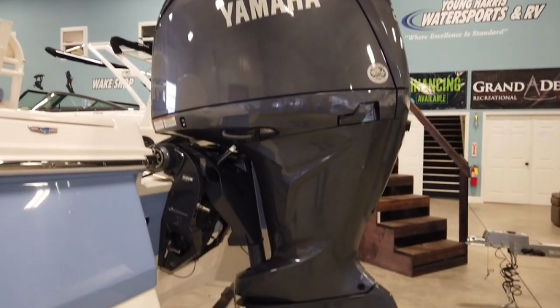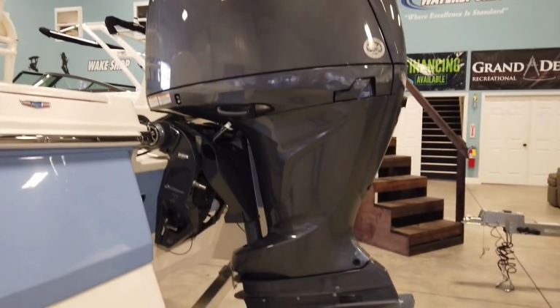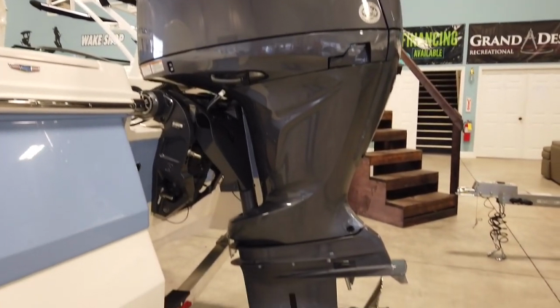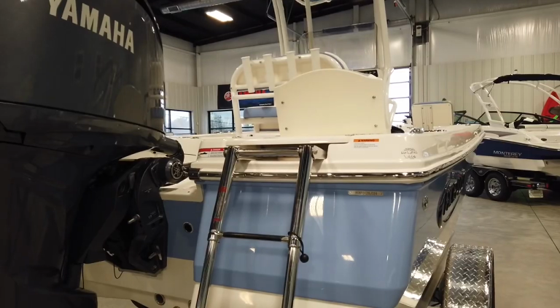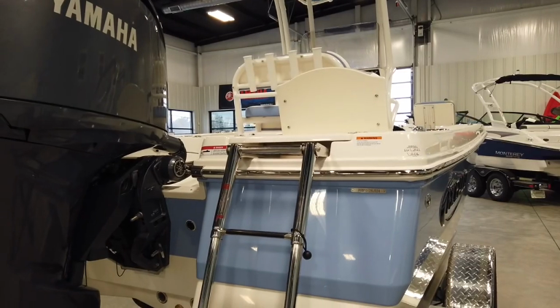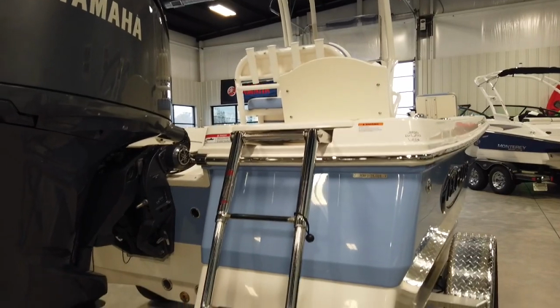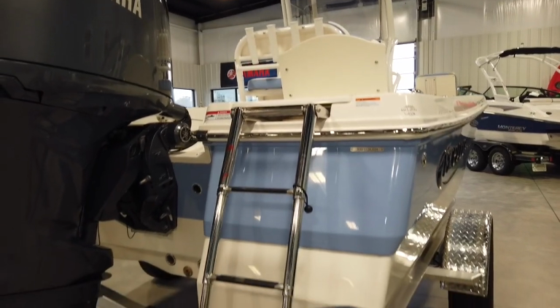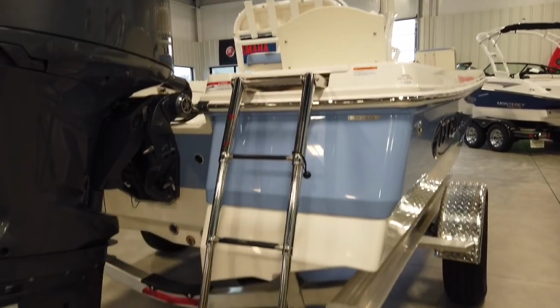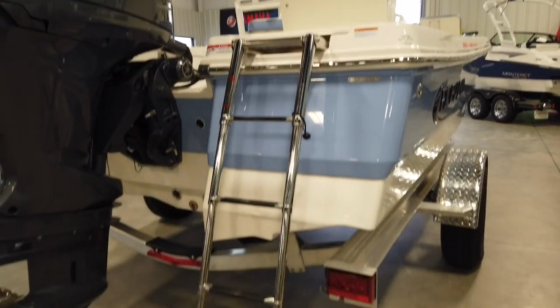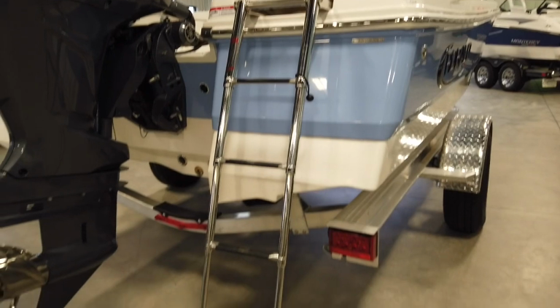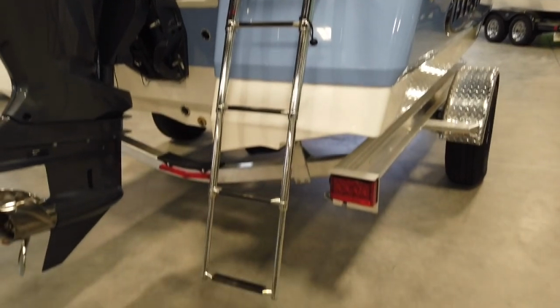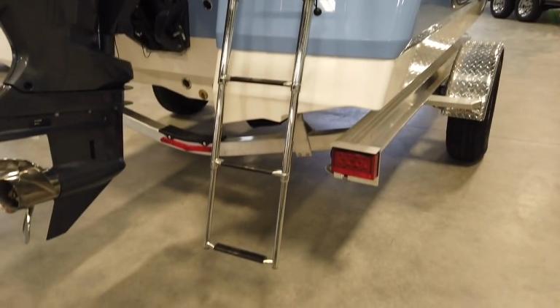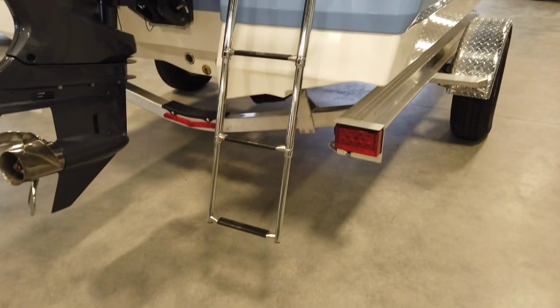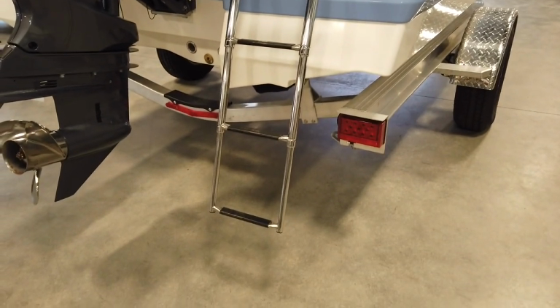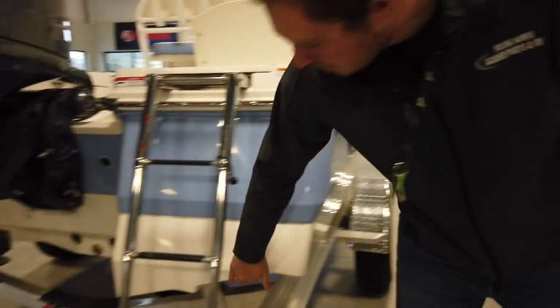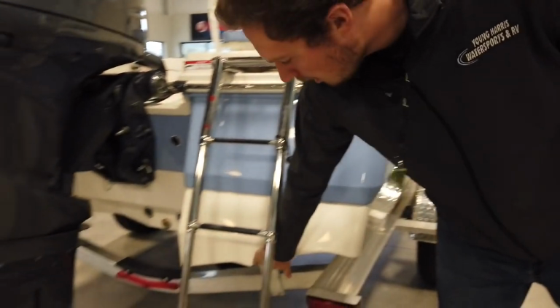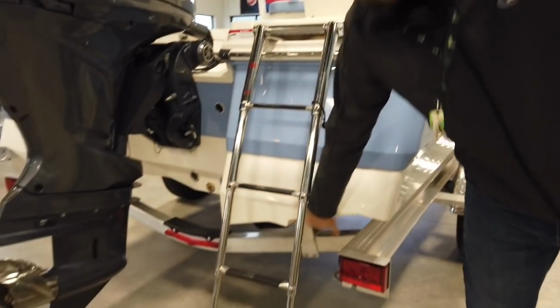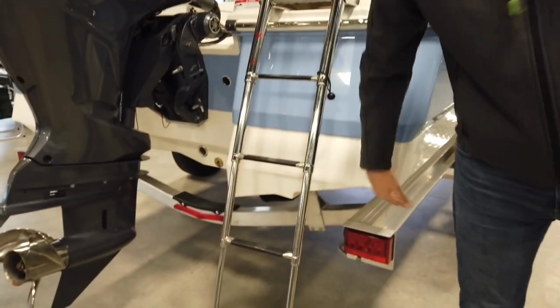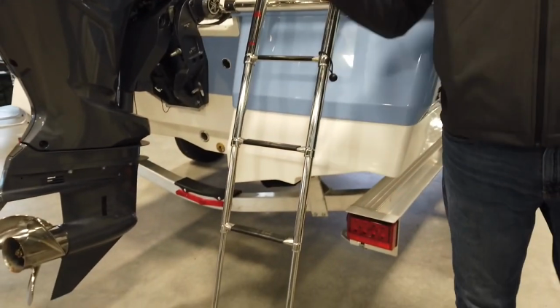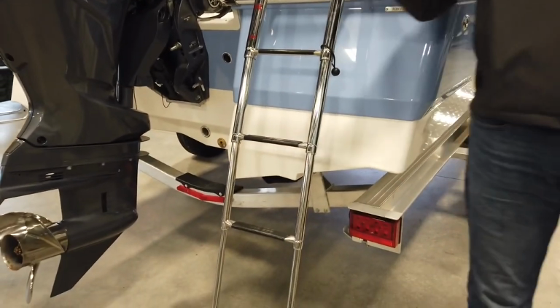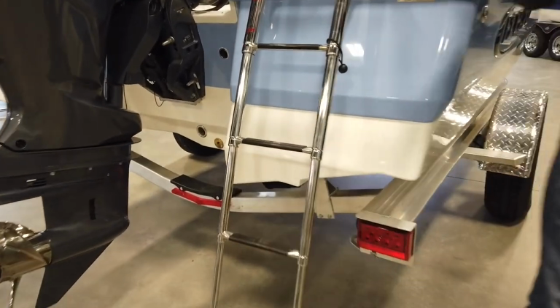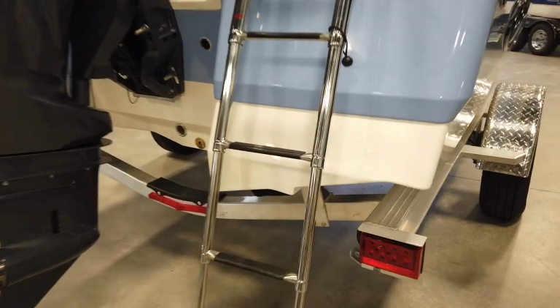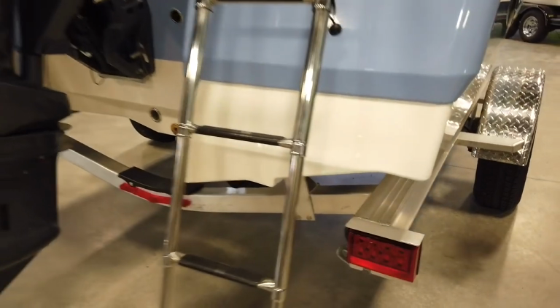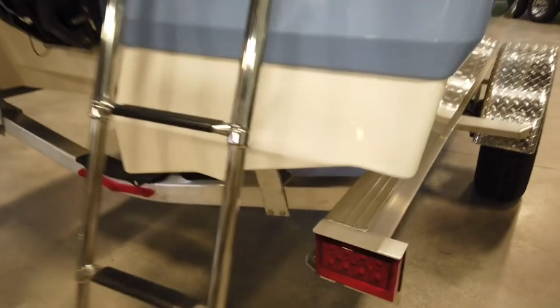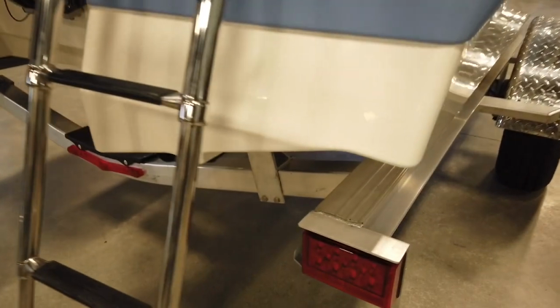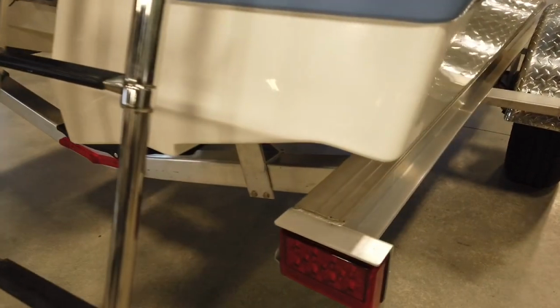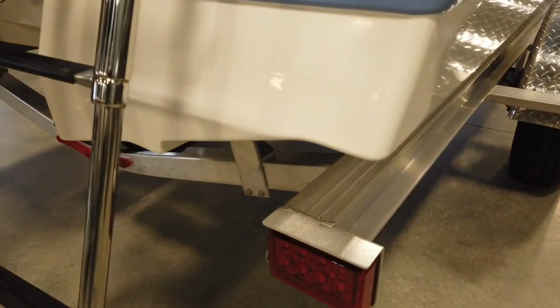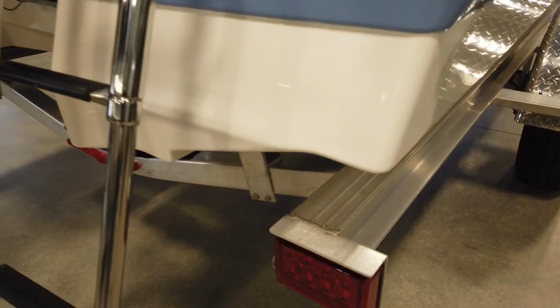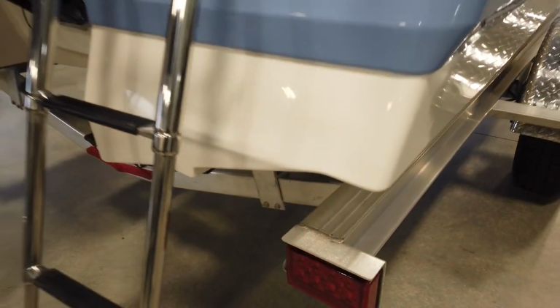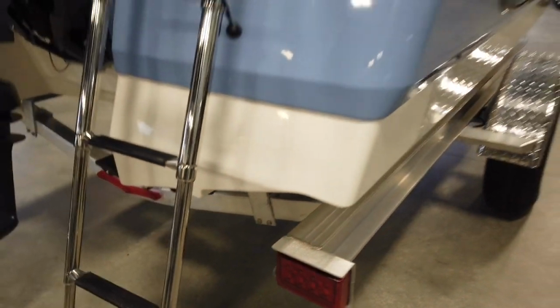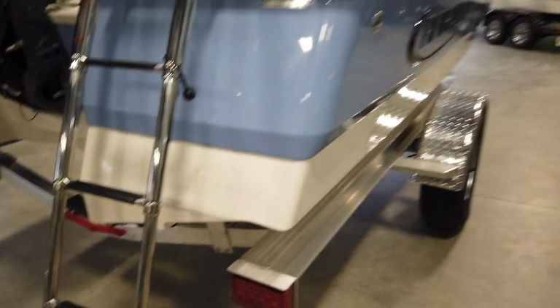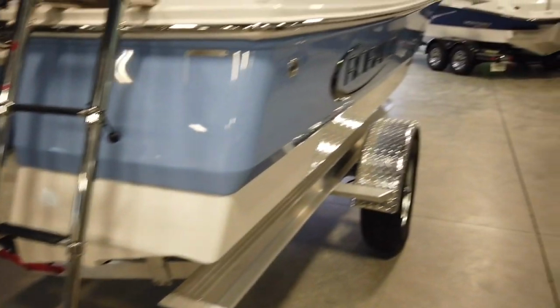As we come around, we put the stainless steel ladder. Also, these little cuts here are almost like a manual trim plate. You can draft about 10 inches of water on the Revalo 206K.